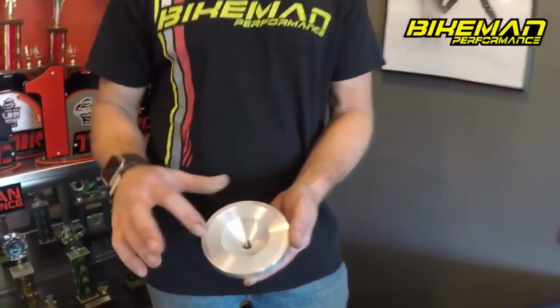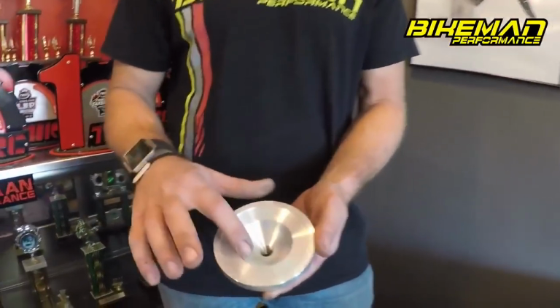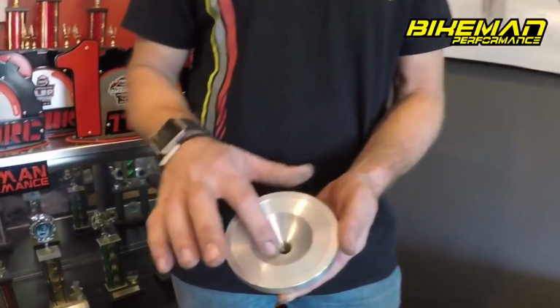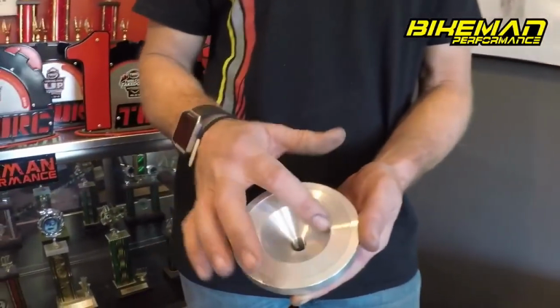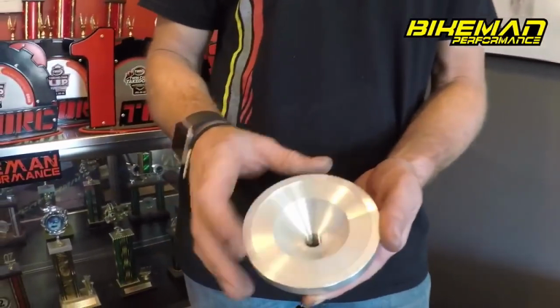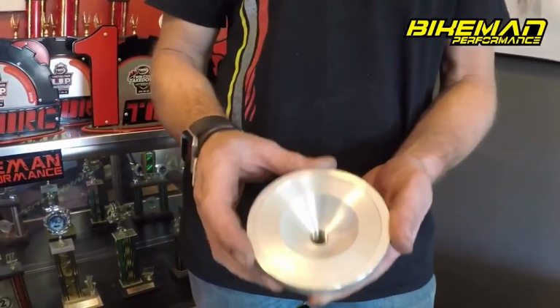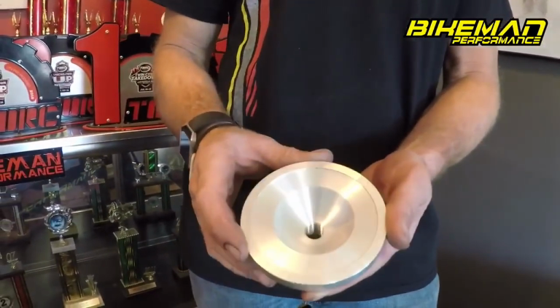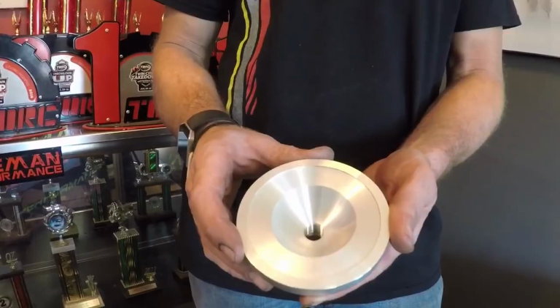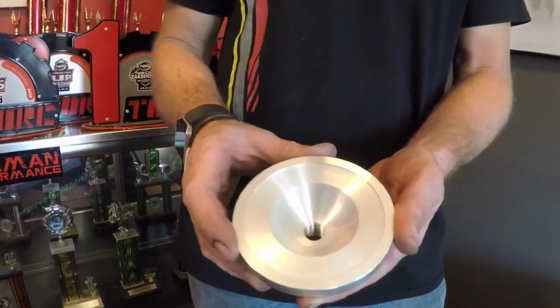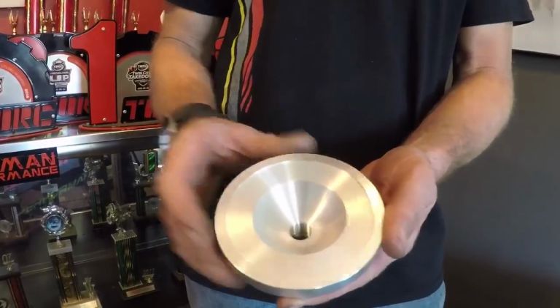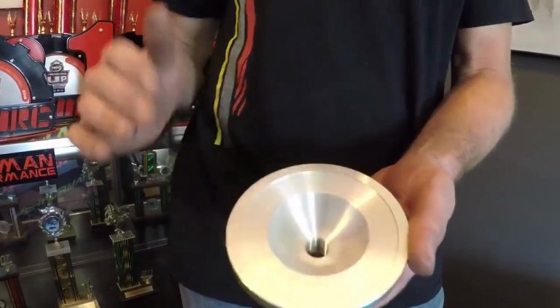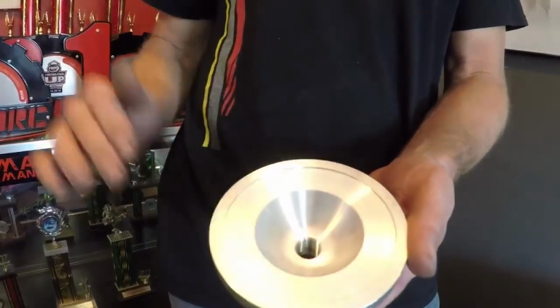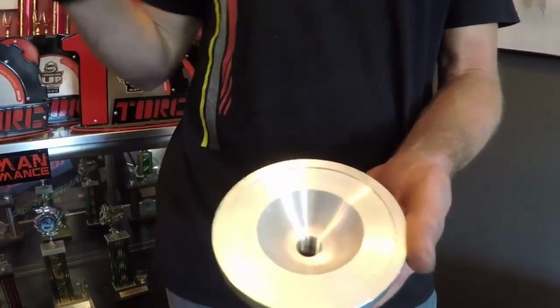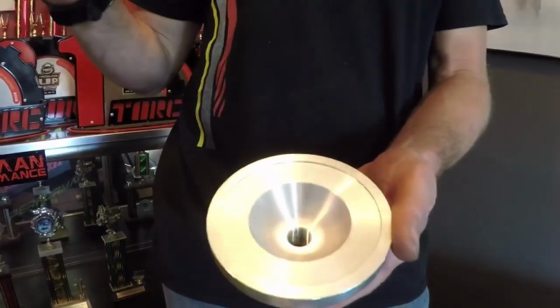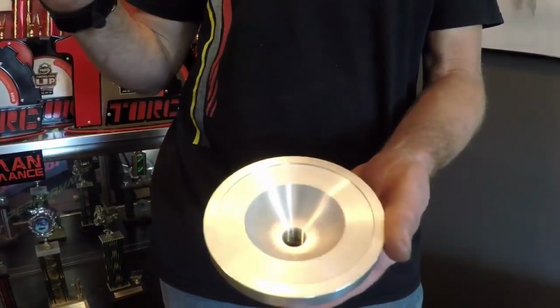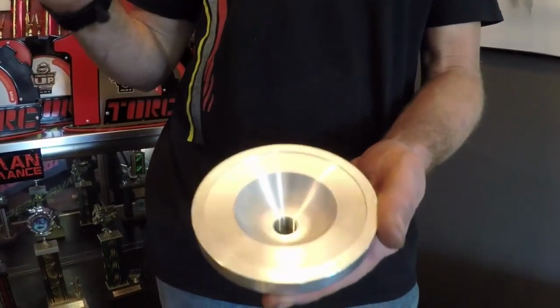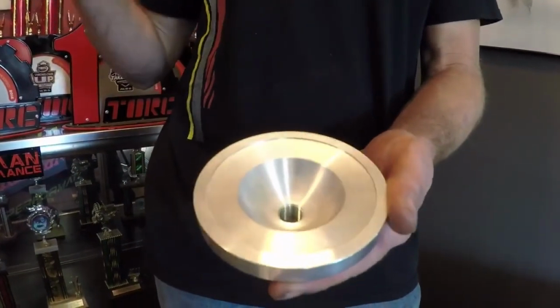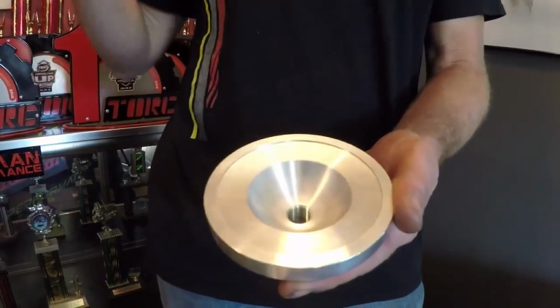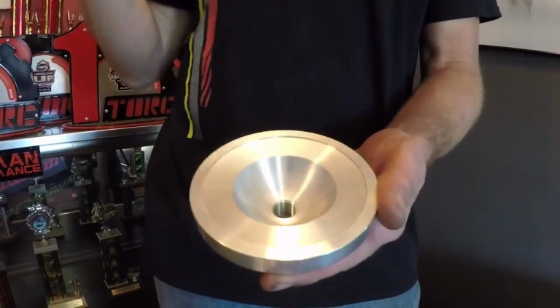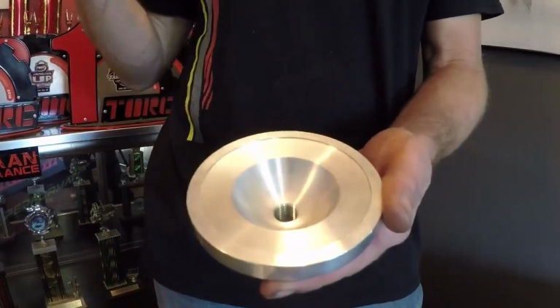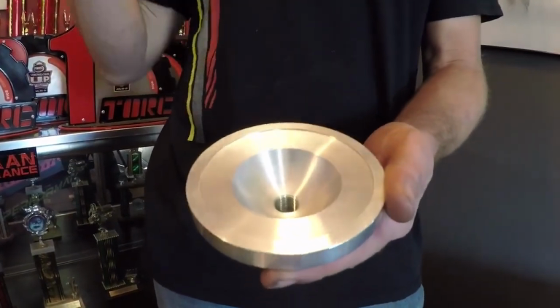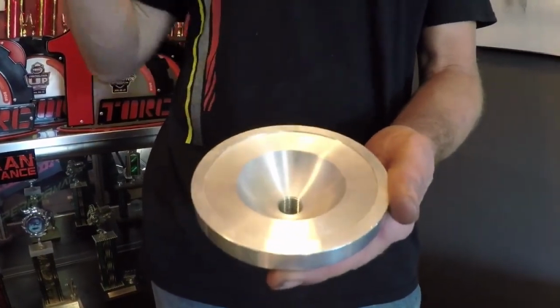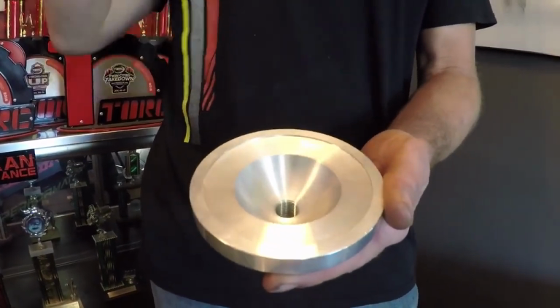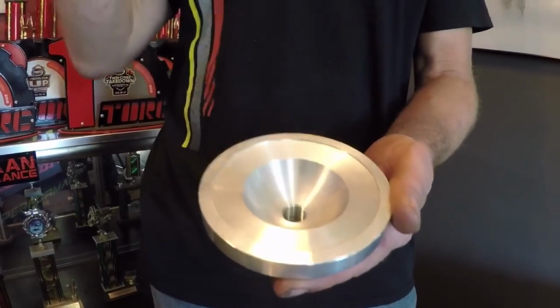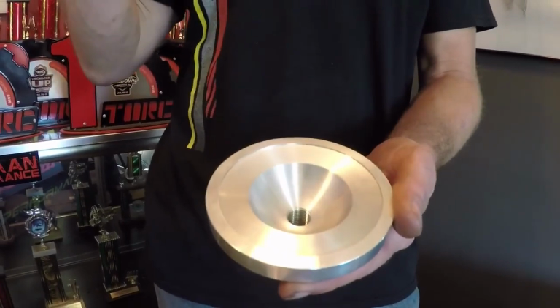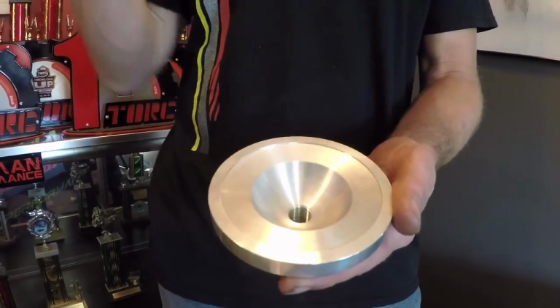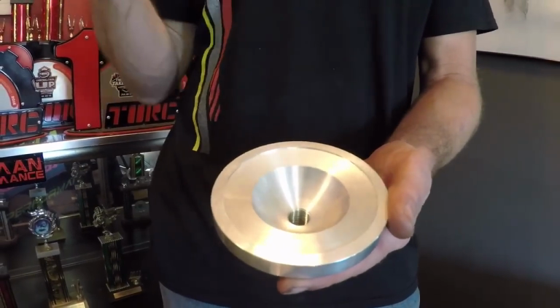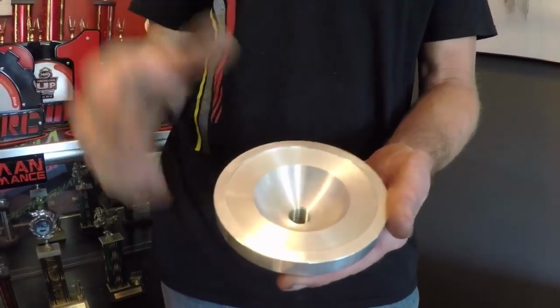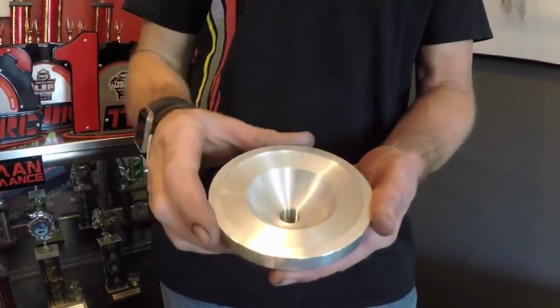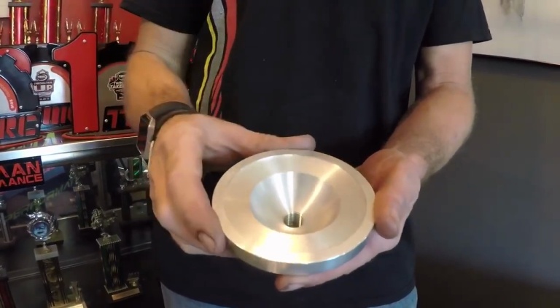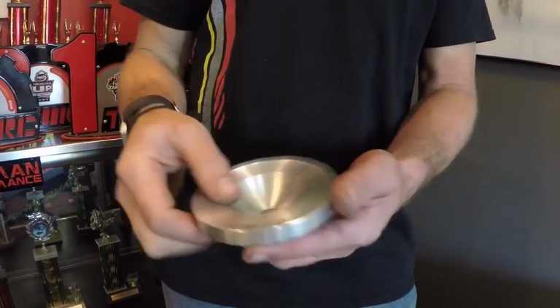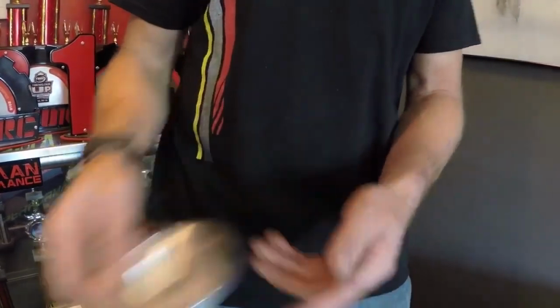So in our high elevation domes, we run a smaller dome so we can maintain the right cylinder pressure and get that fire to explode and finish its release of energy at the right point in time.